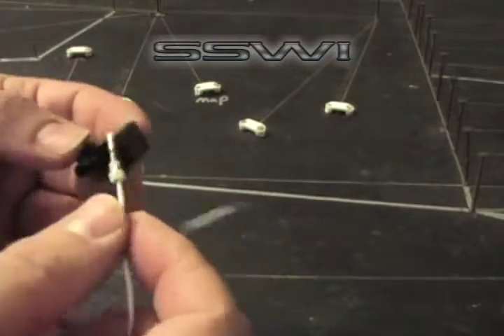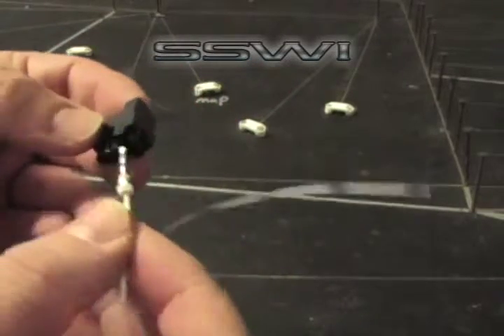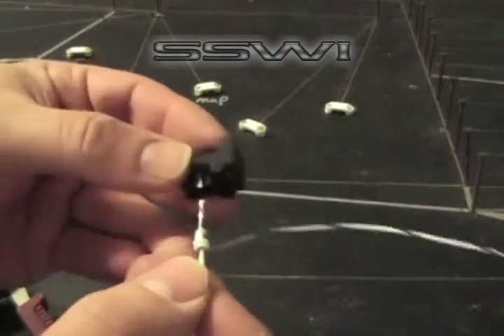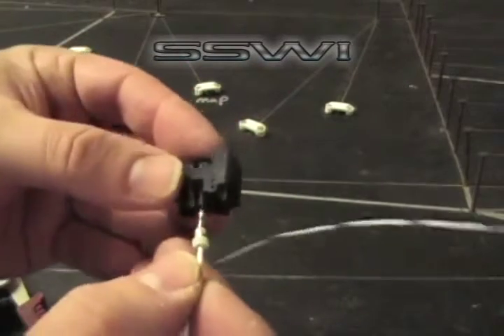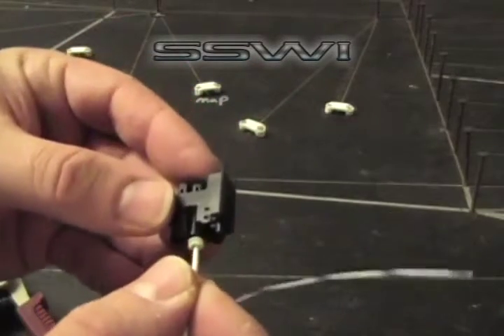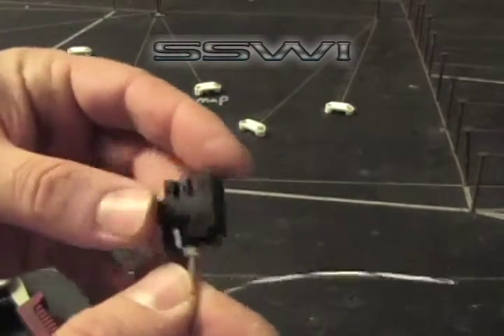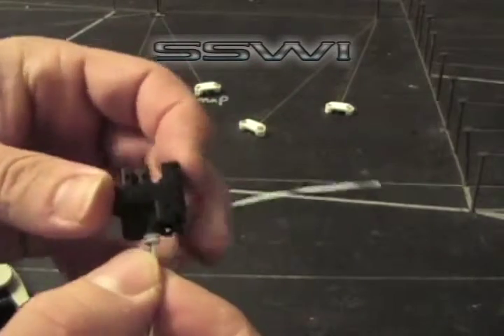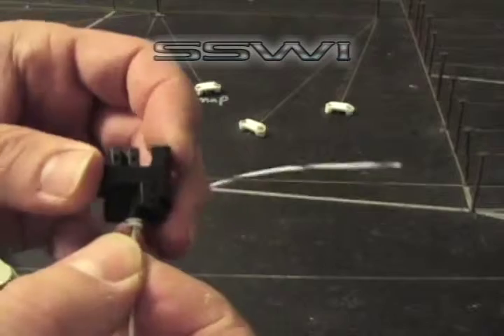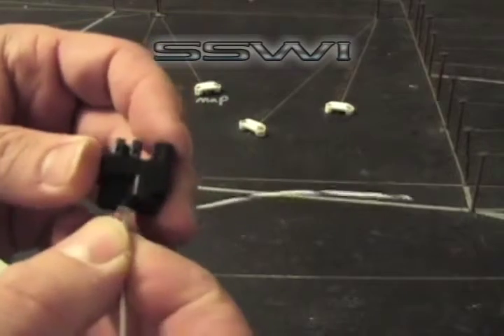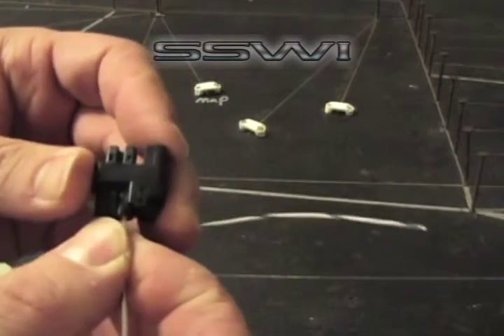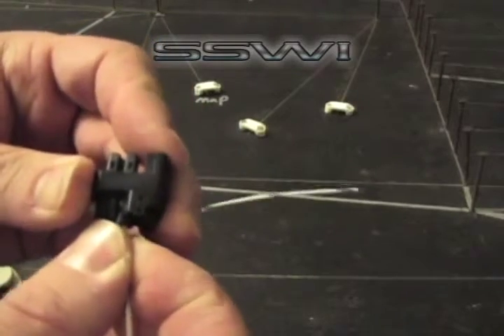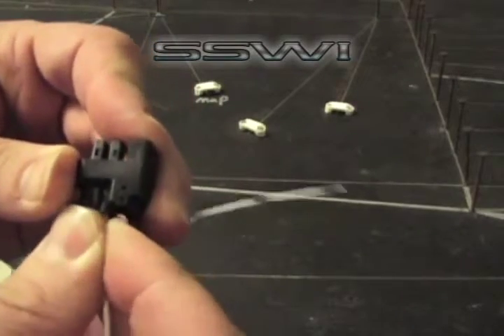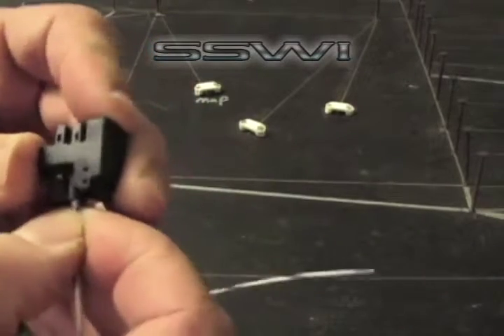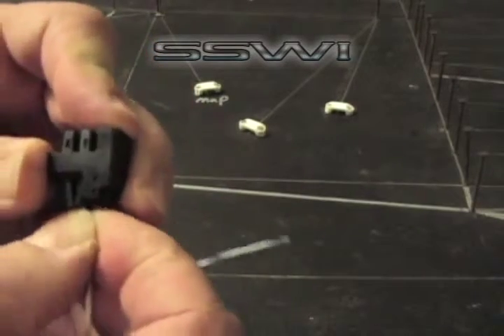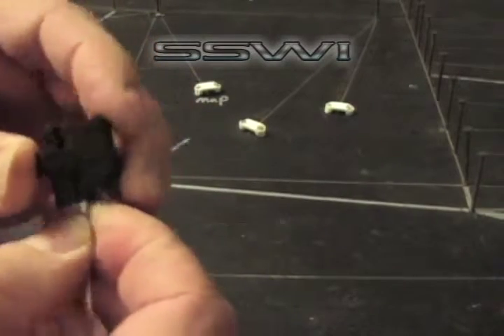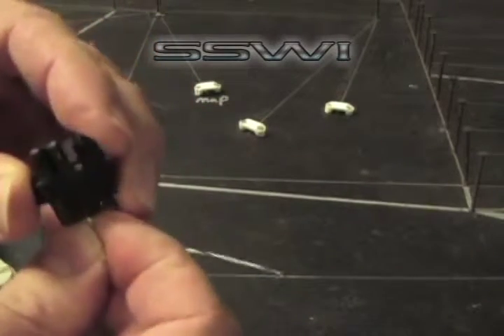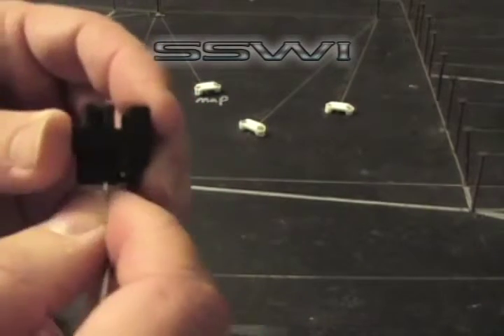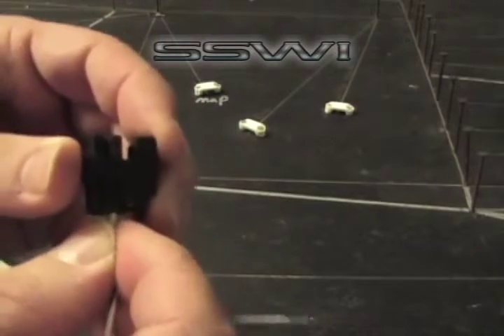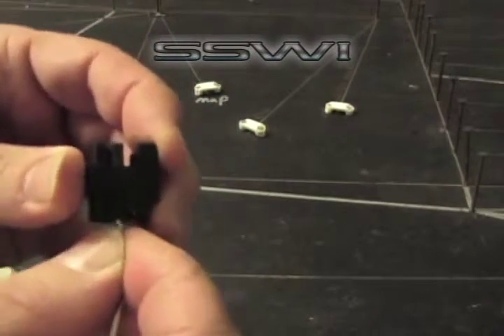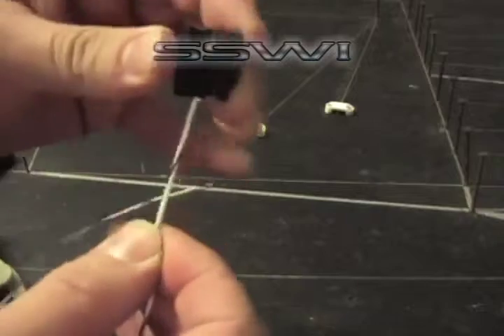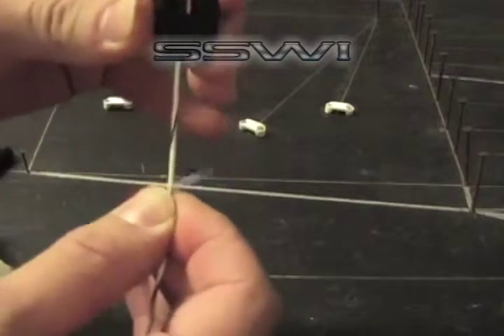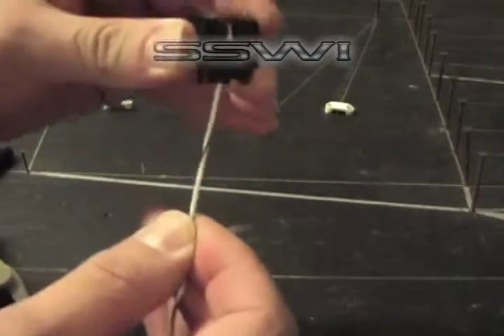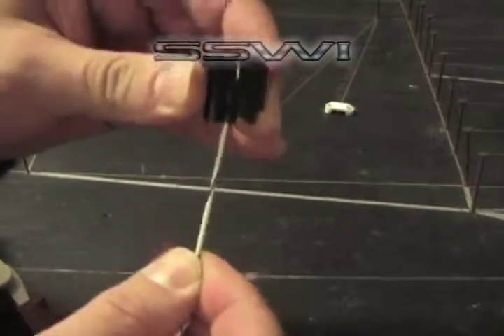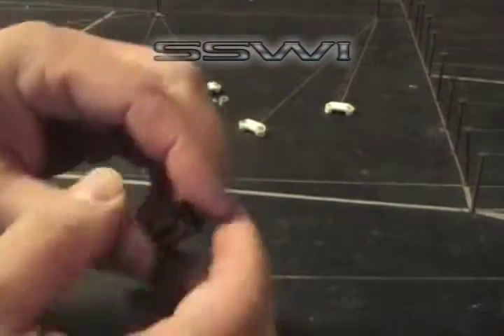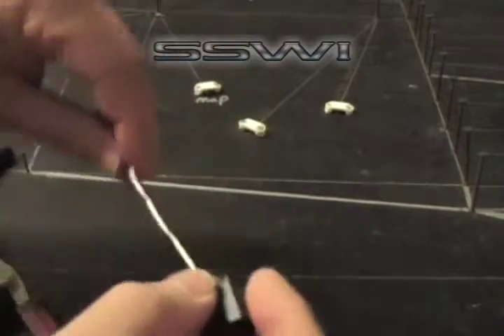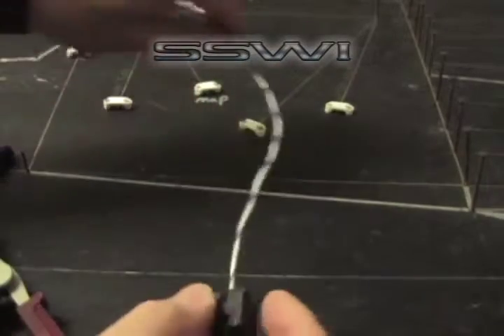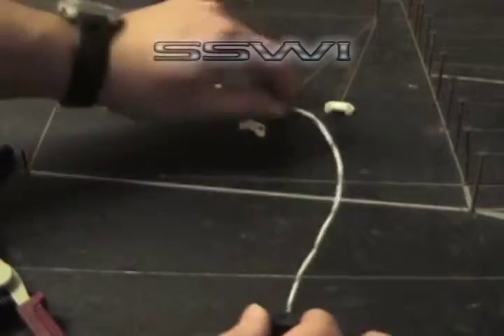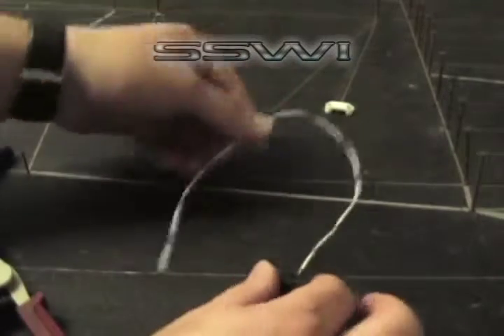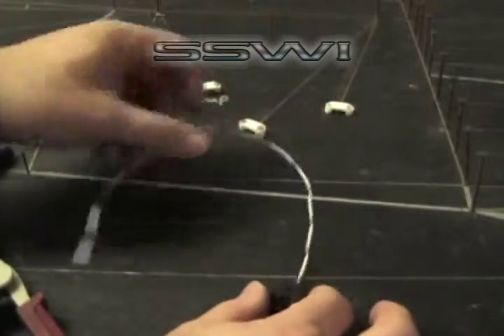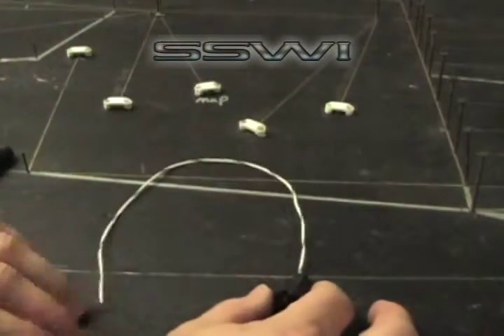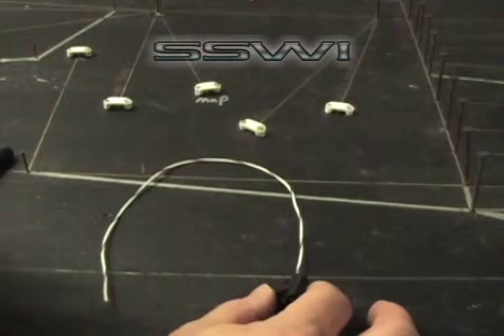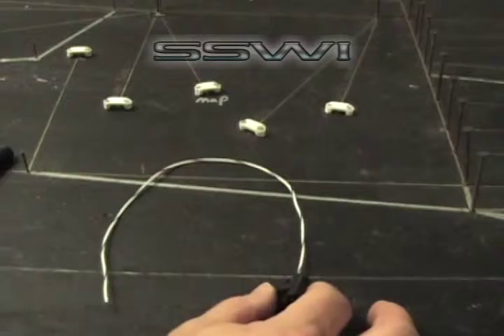Go ahead and place your terminal inside the connector body with the locks facing up, and insert until you hear it click. Go ahead and give it a tug to make sure that it's installed. And that part is complete.